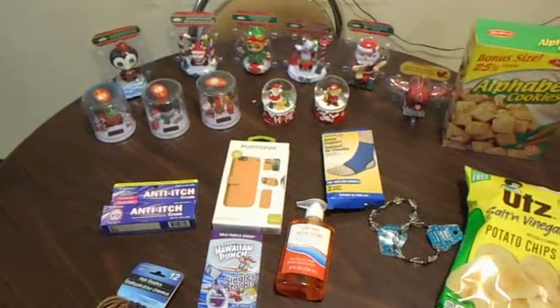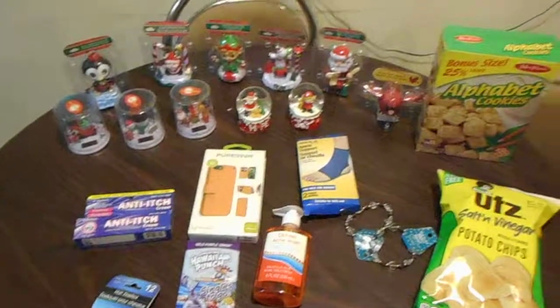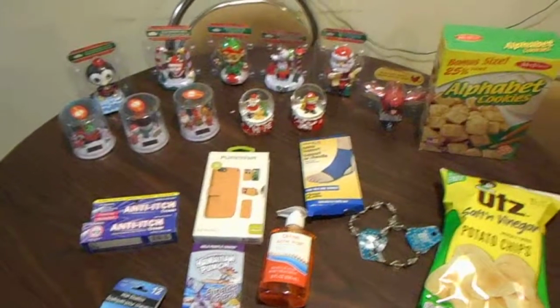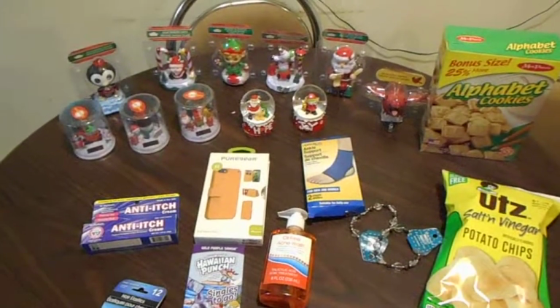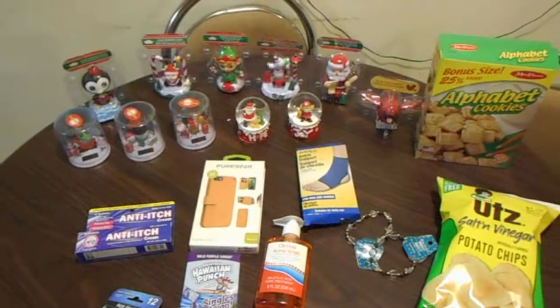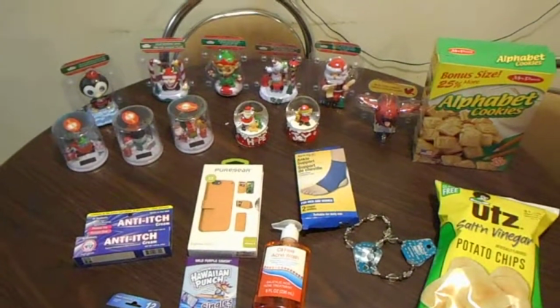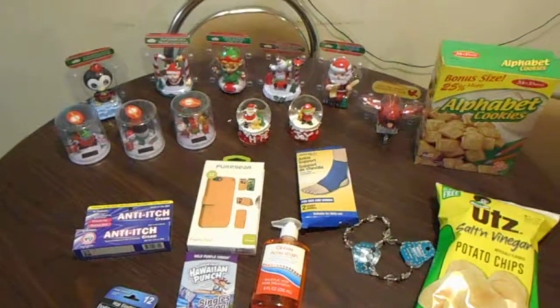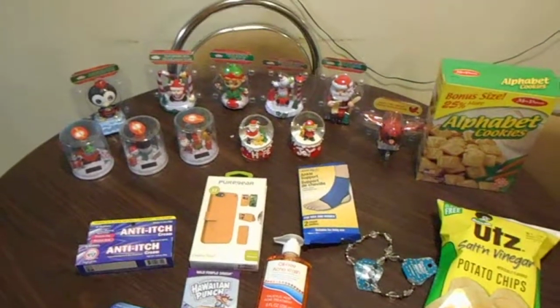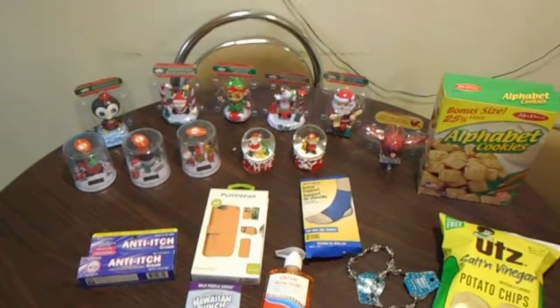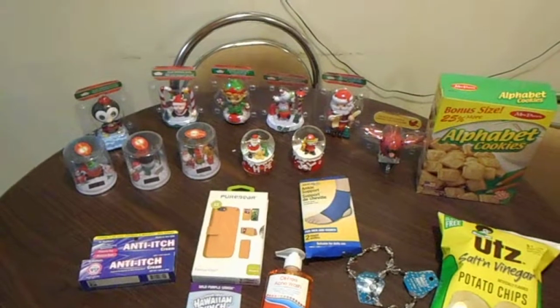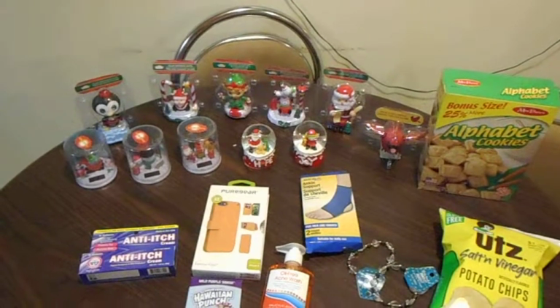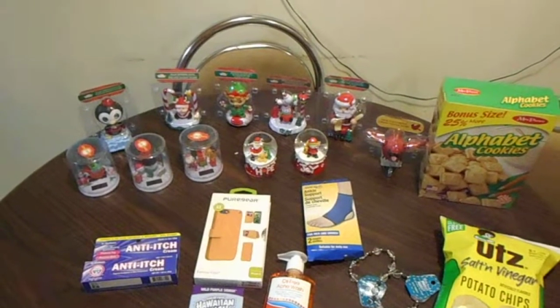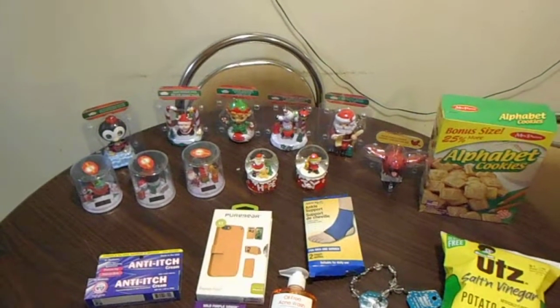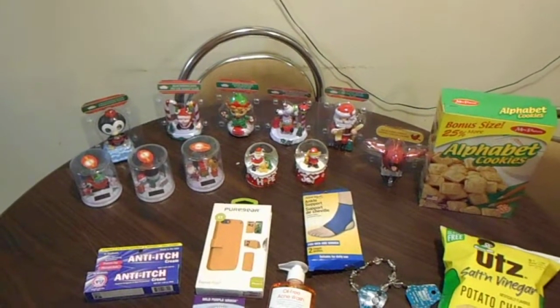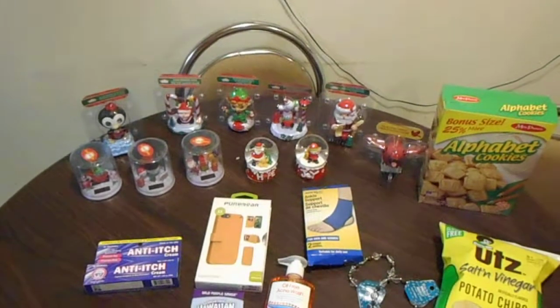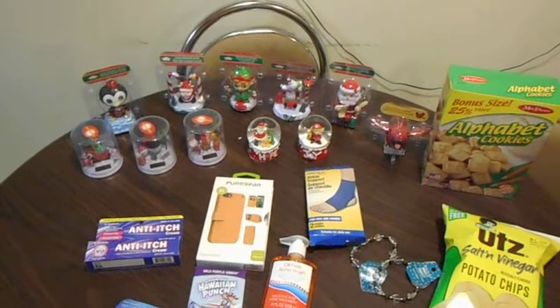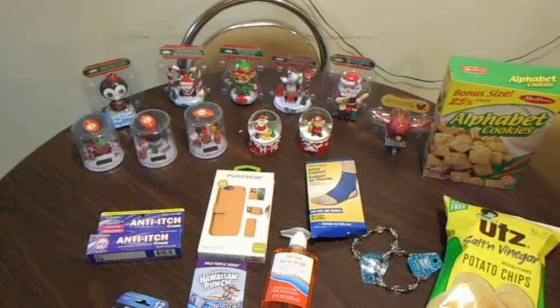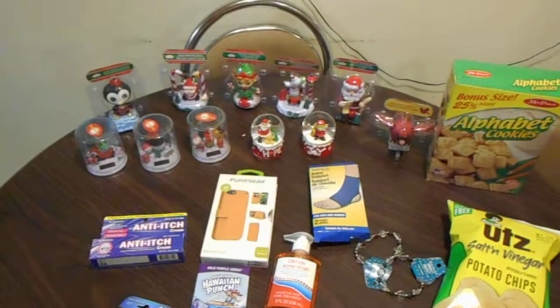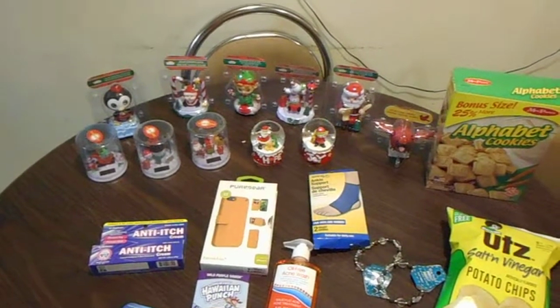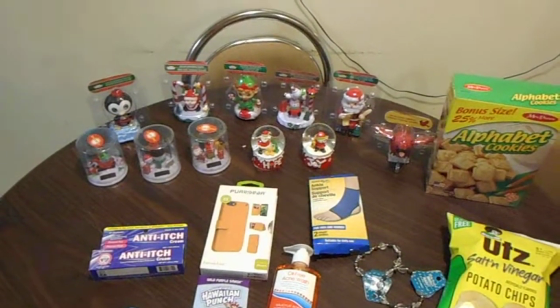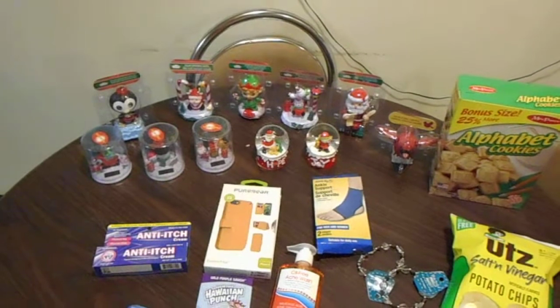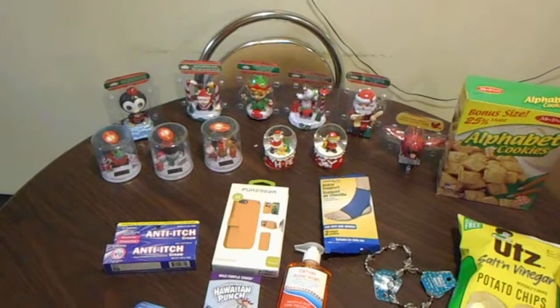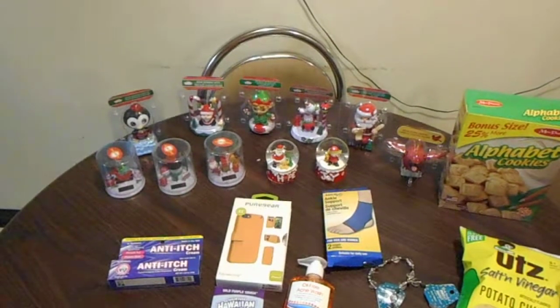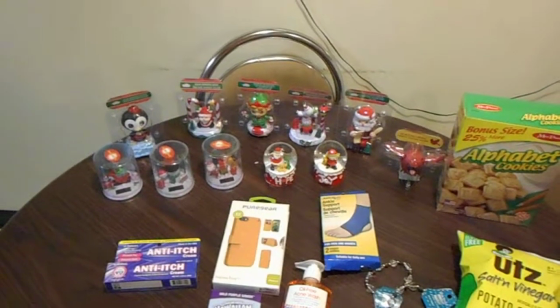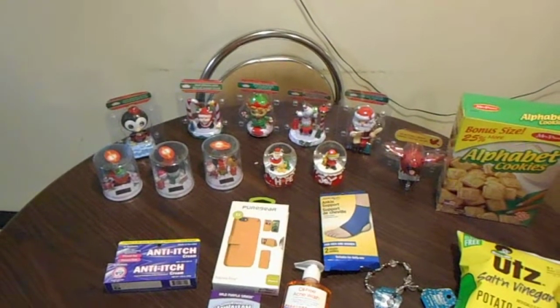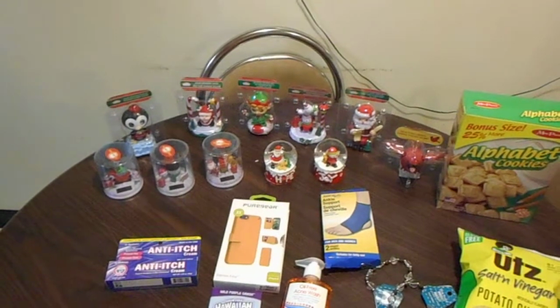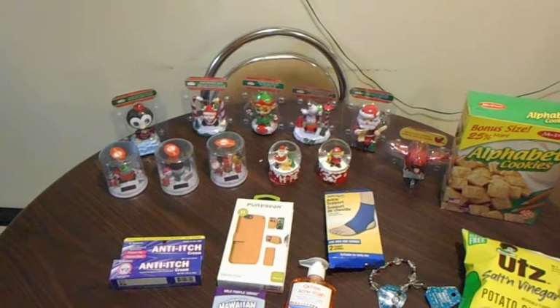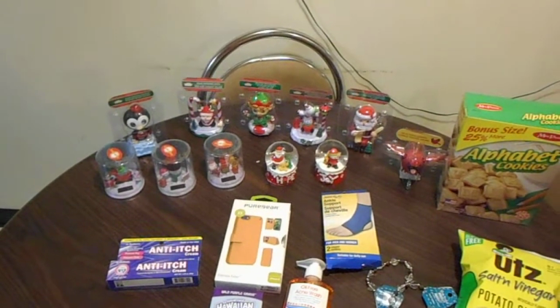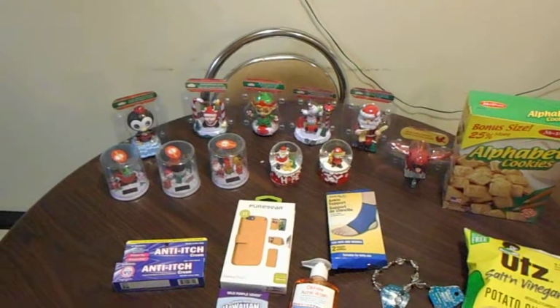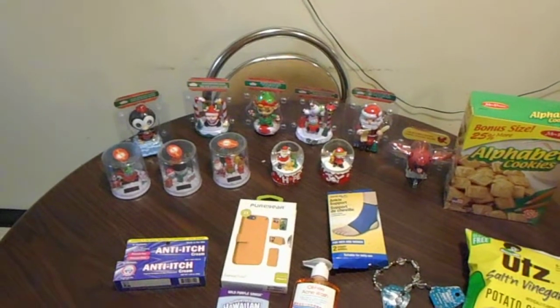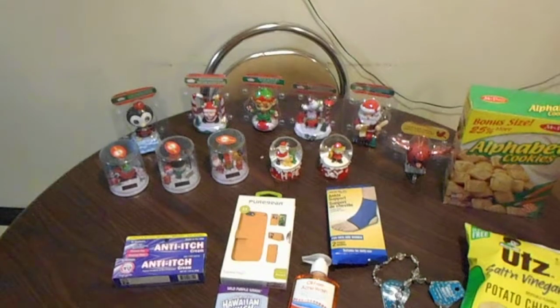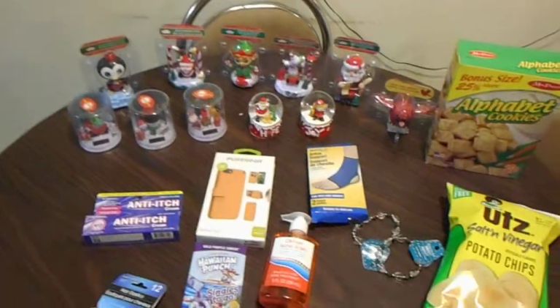So yeah, this is my small Dollar Tree haul! If you like this video, like, subscribe, favorite, and share. Do me a favor — turn on notifications and press the little bell button so you'll be notified every time I come out with a video. Love each and every one of you guys, and I'll see you in the next video. God bless!